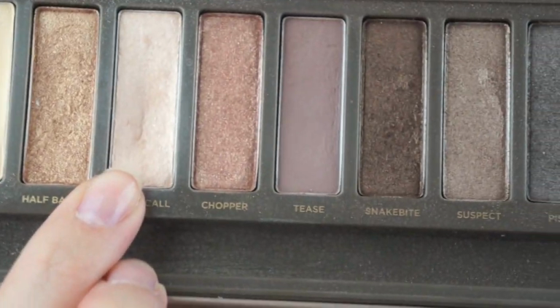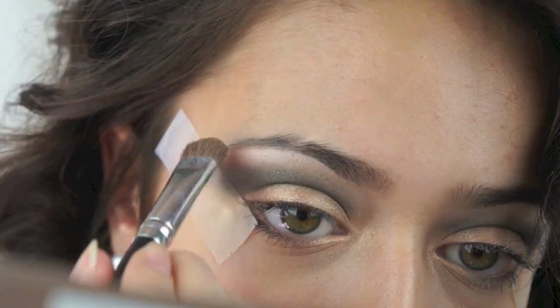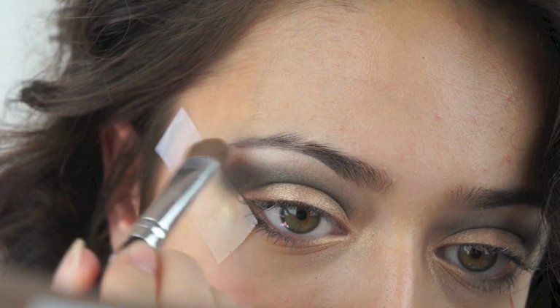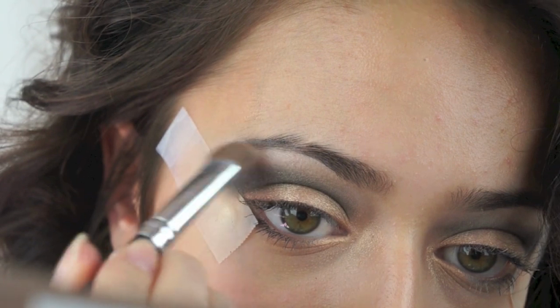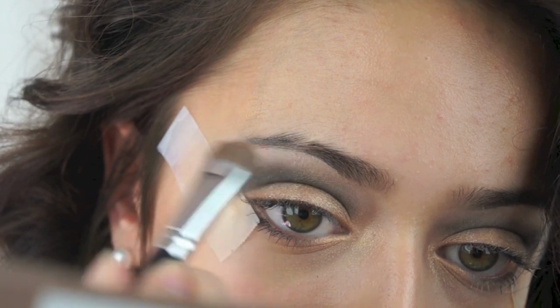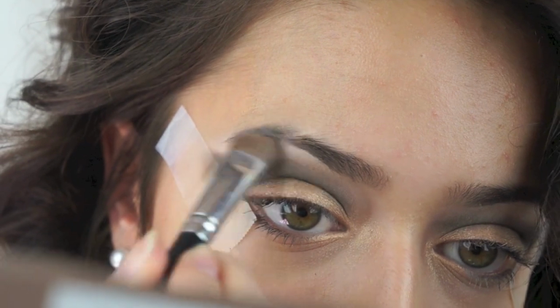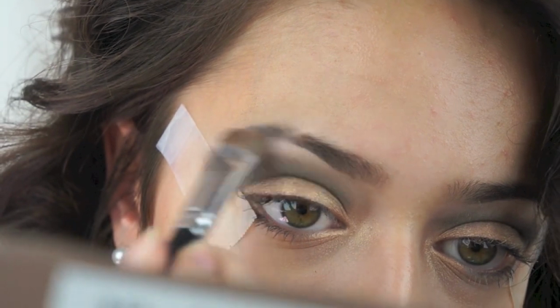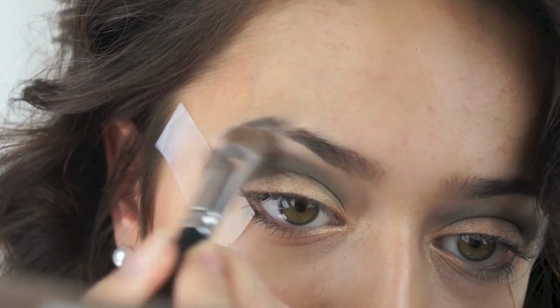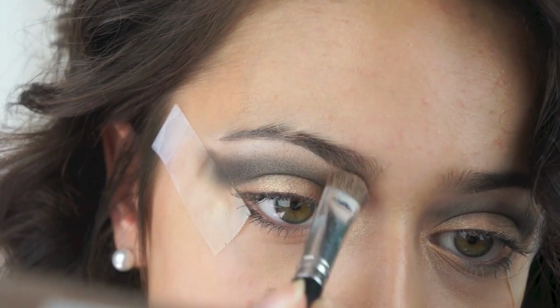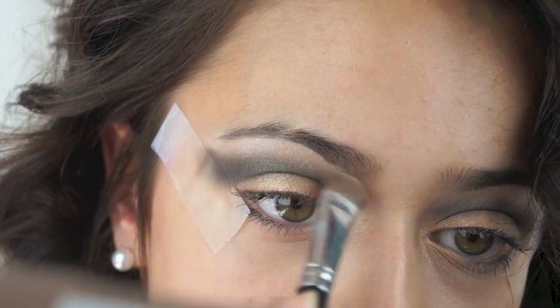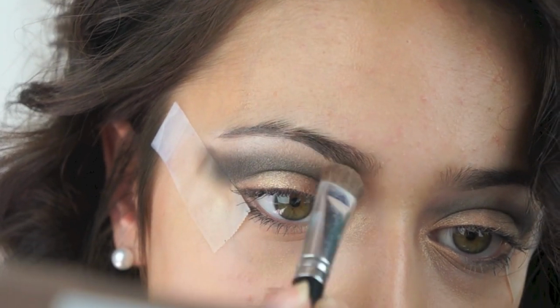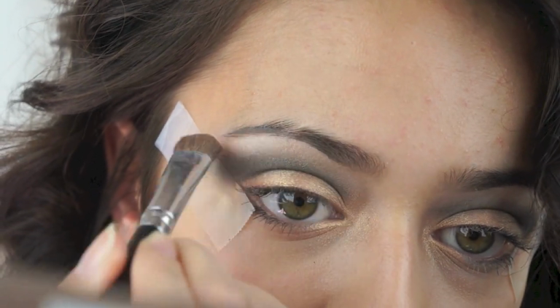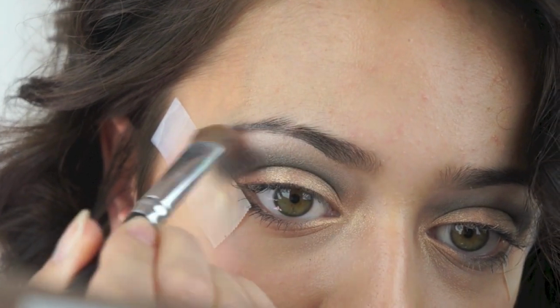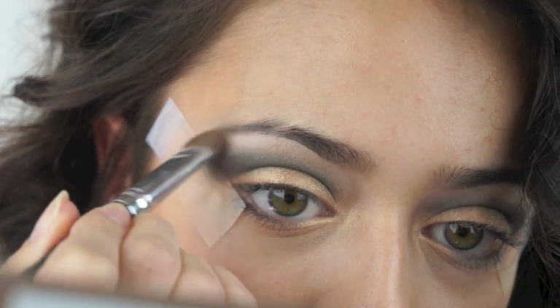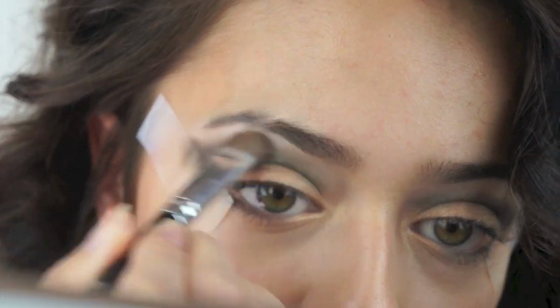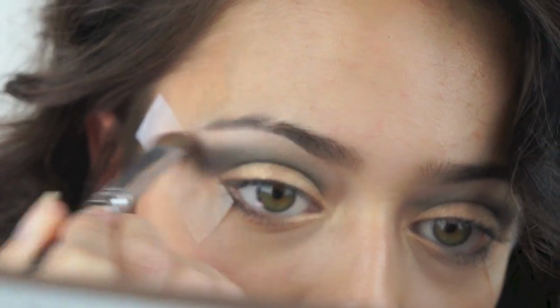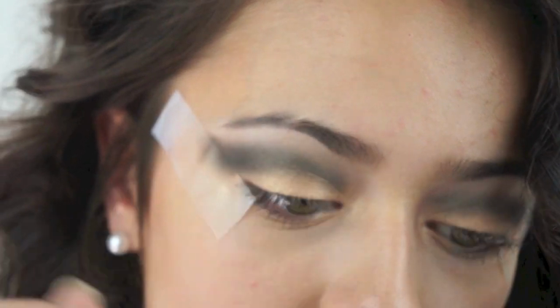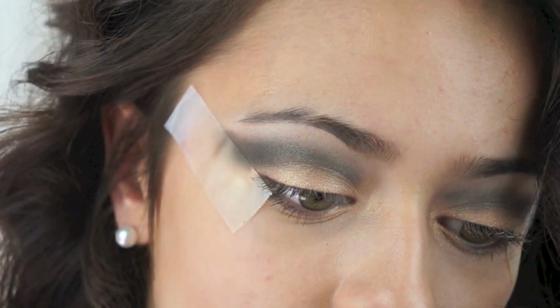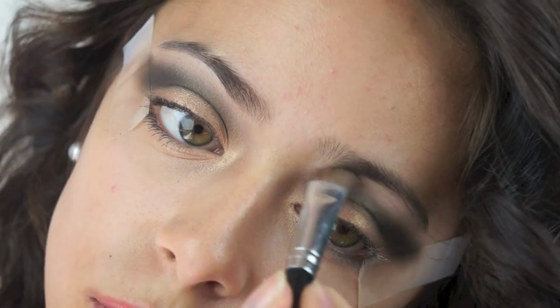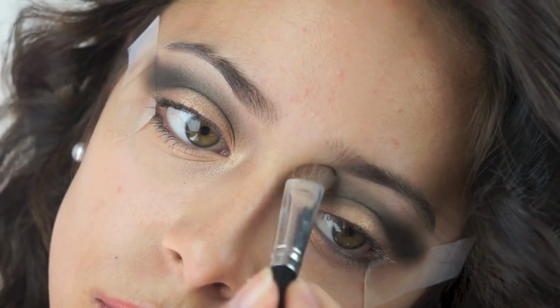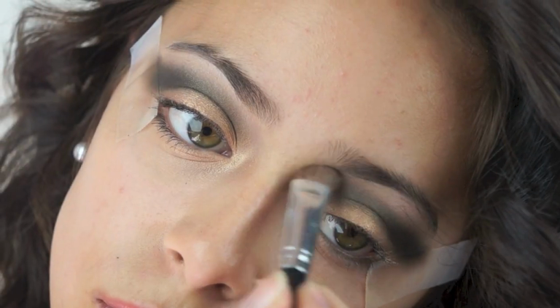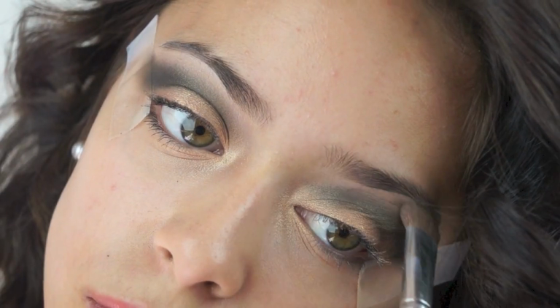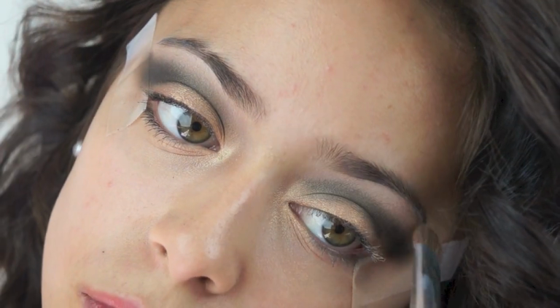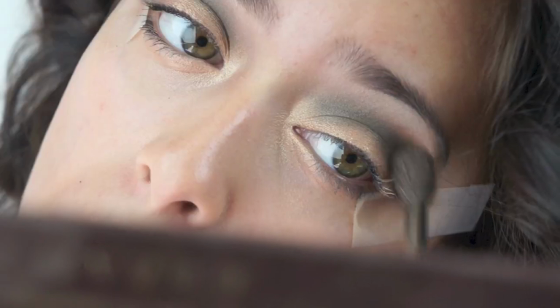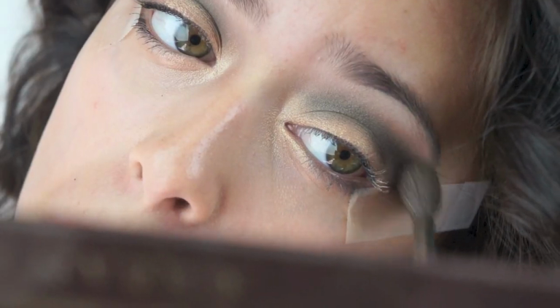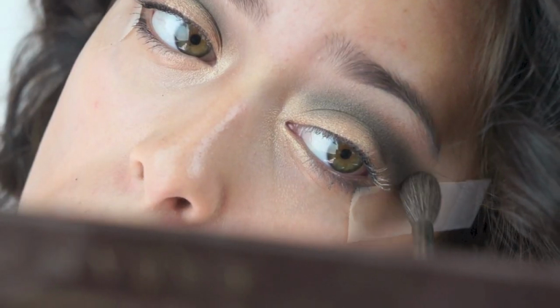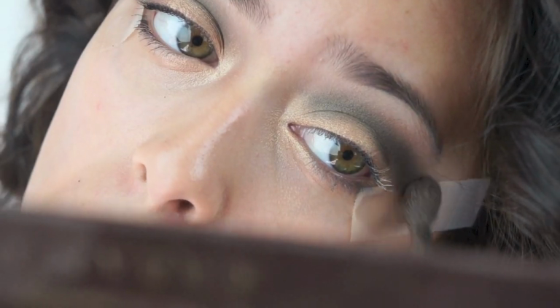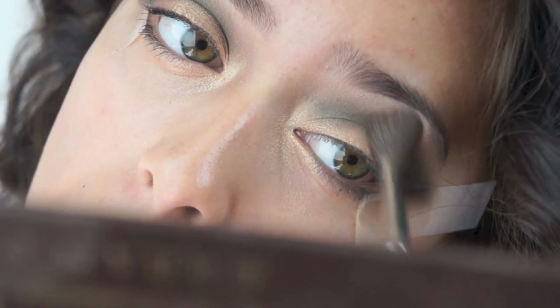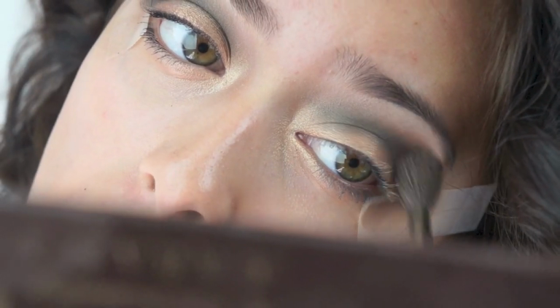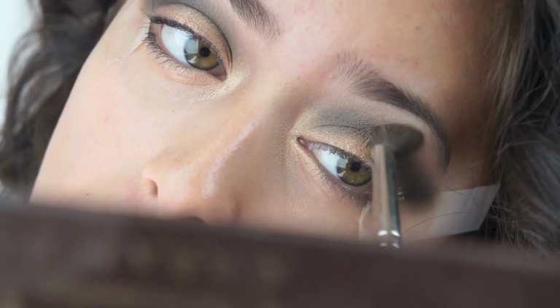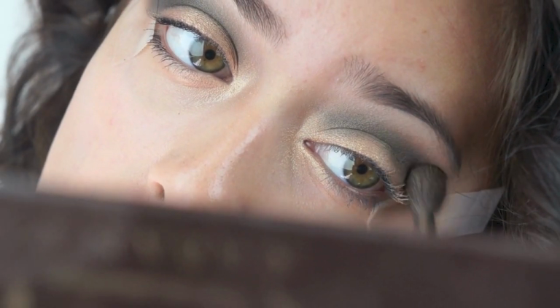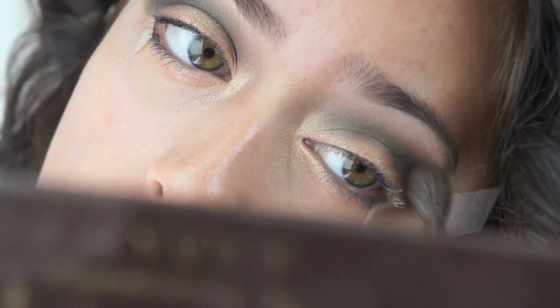Next, I'm going to apply my highlight color with a flat fader brush right underneath my eyebrow and also a little bit in my inner corners.